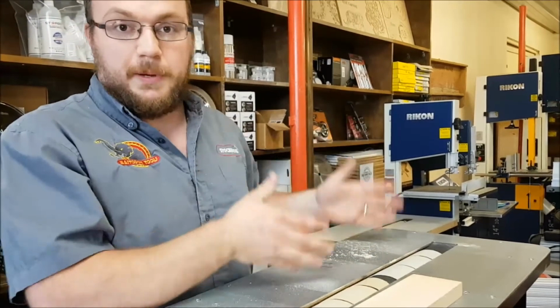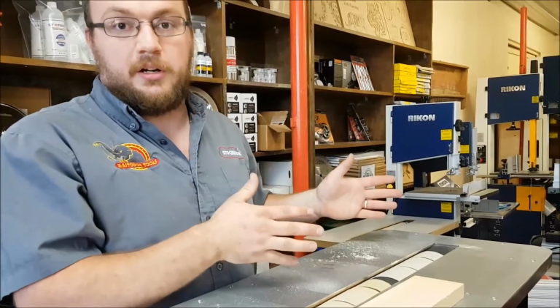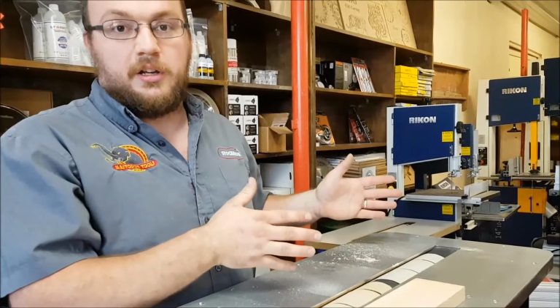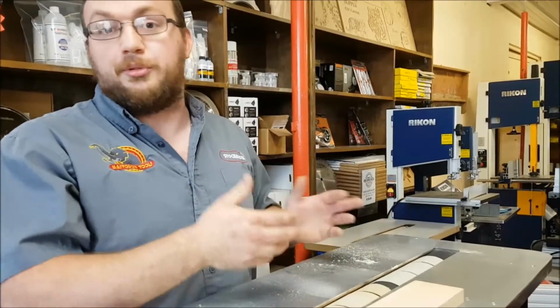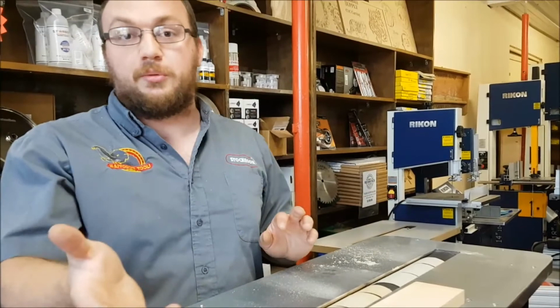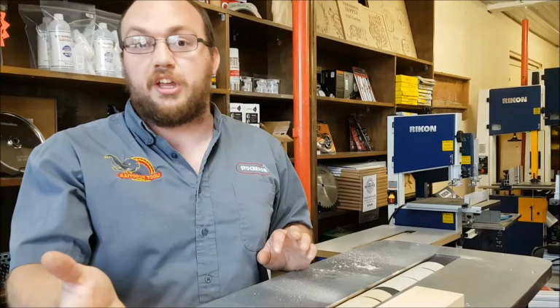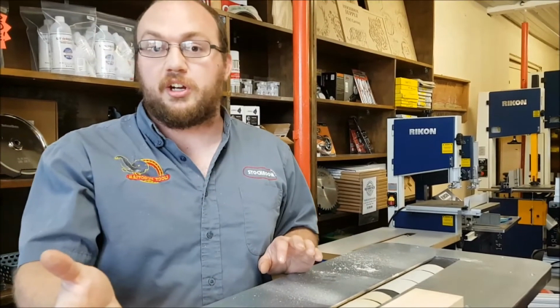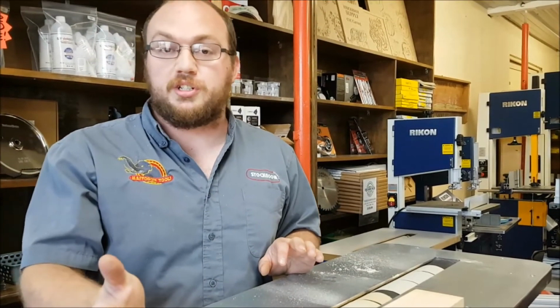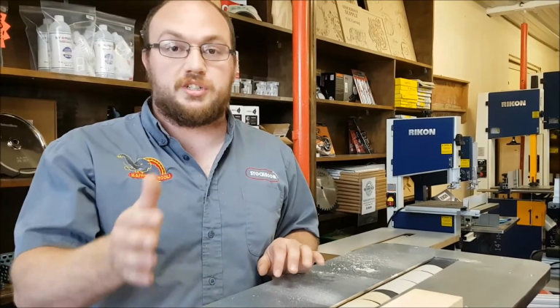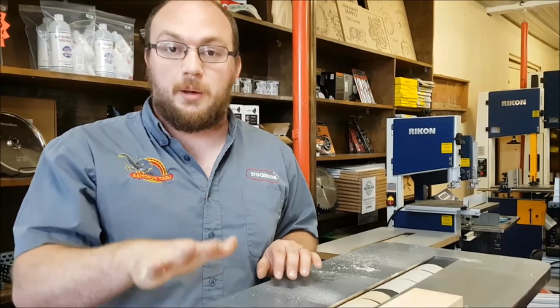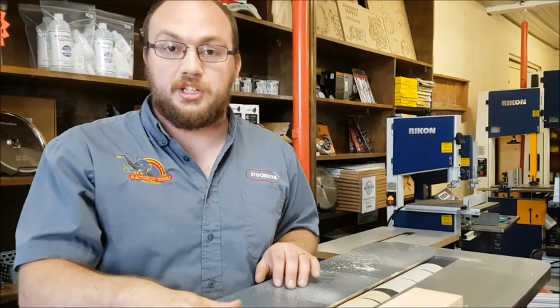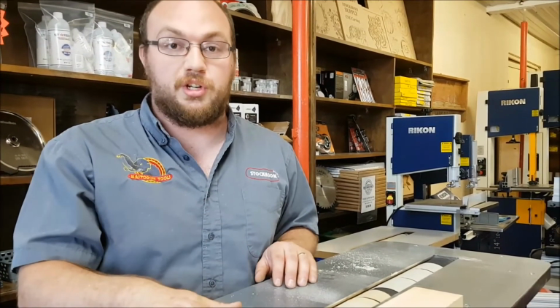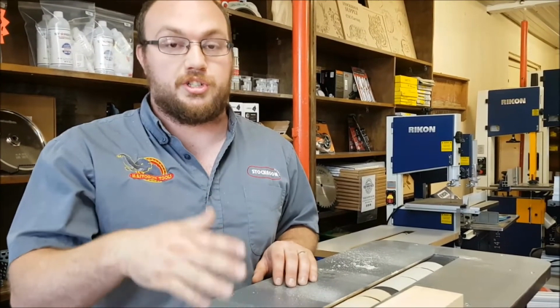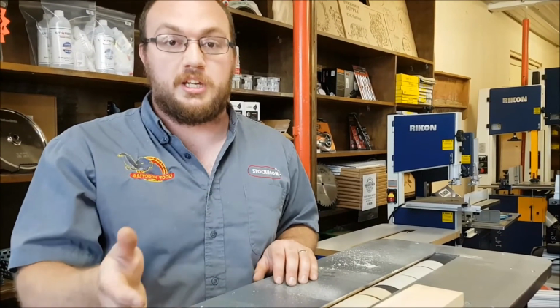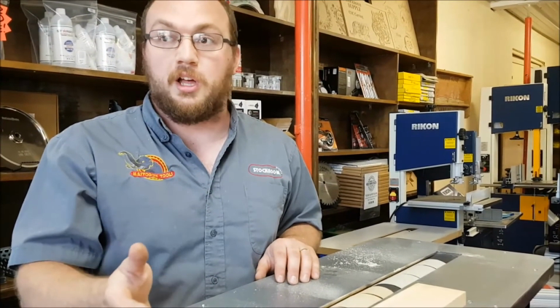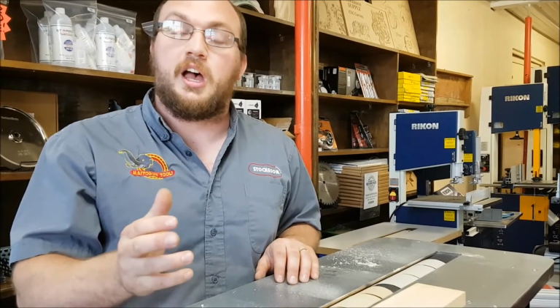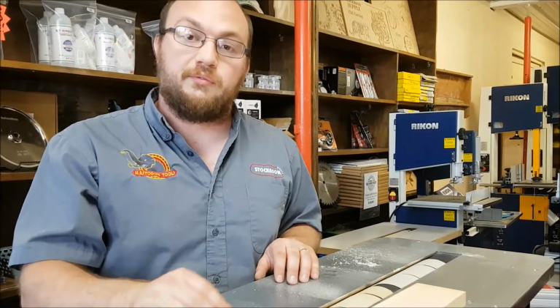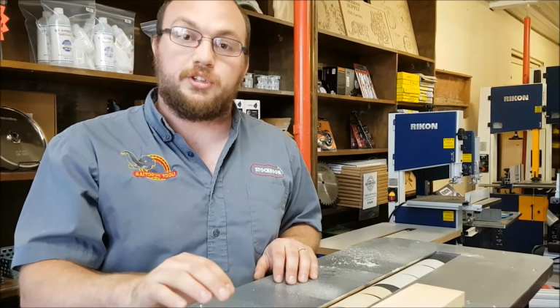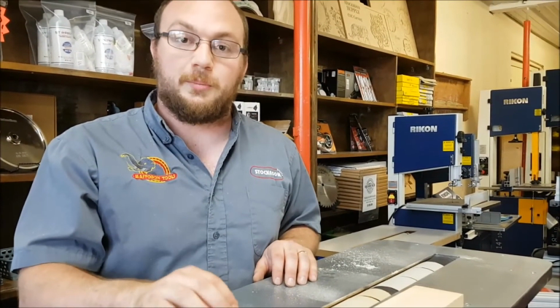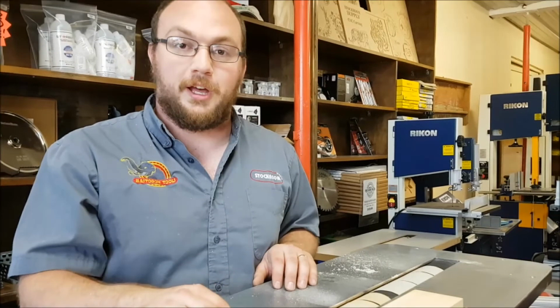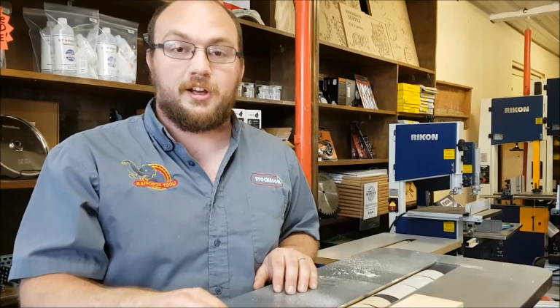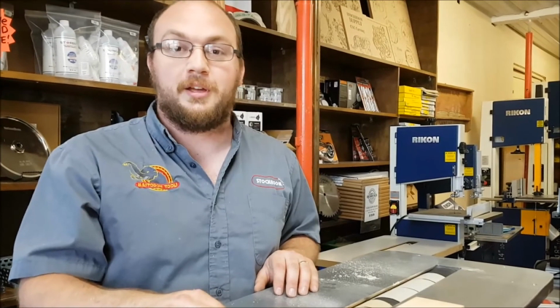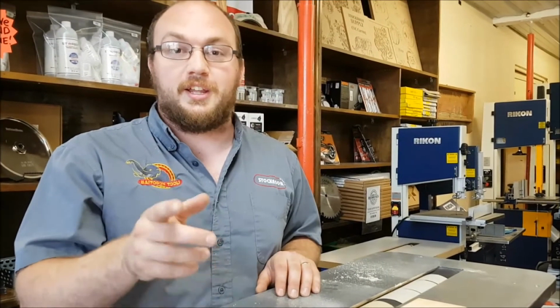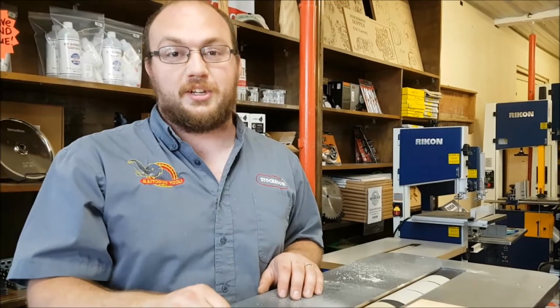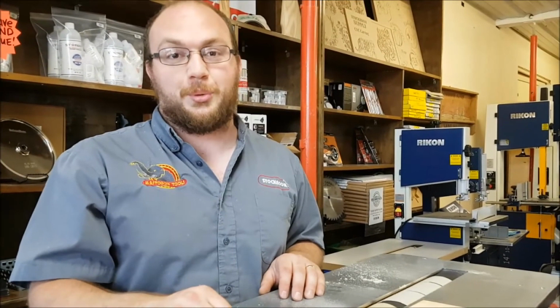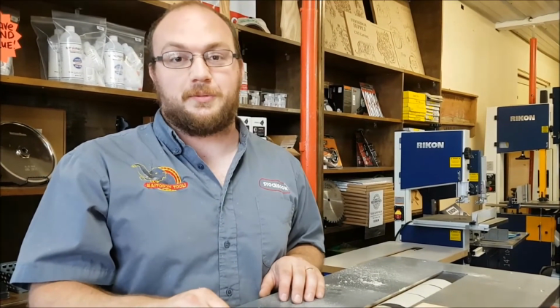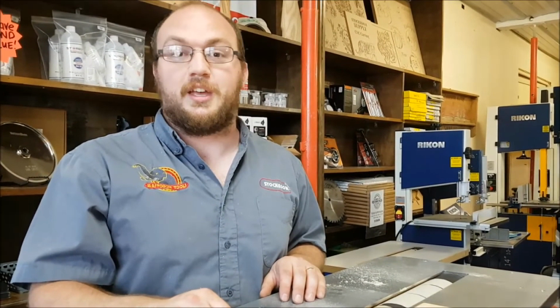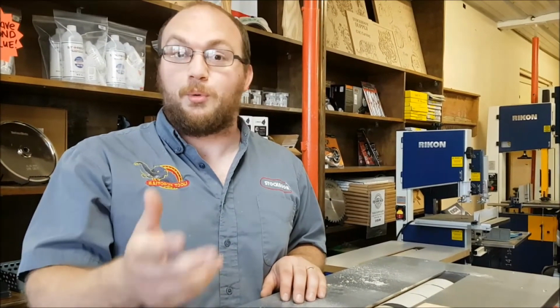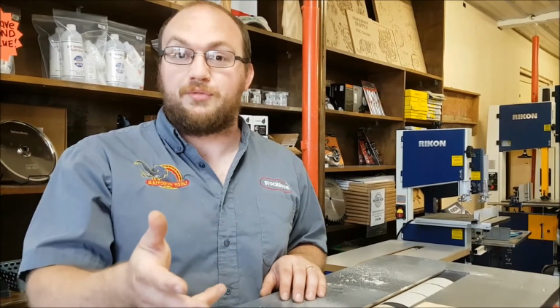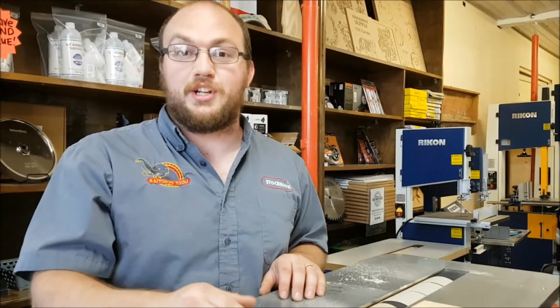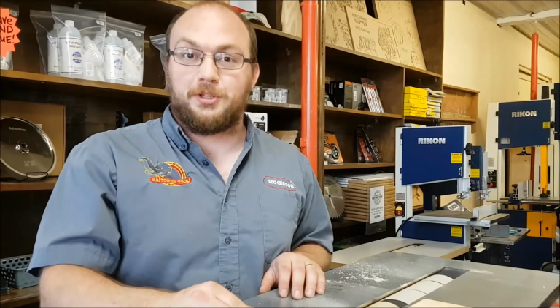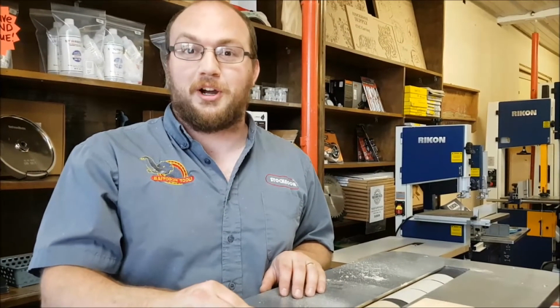If anyone else has questions, just comment on this video or send me an email at info@stocktonsupply.com. Thank you guys for watching, and if you want to see future videos please subscribe.